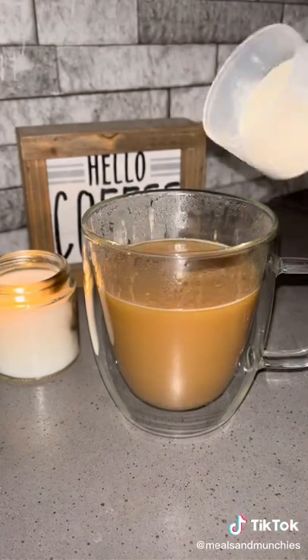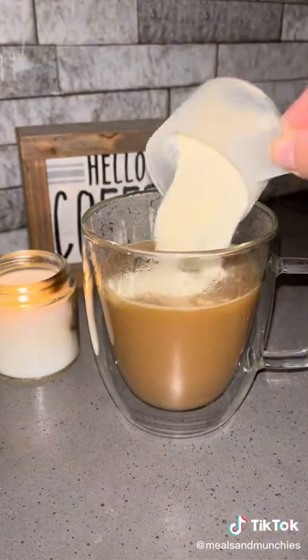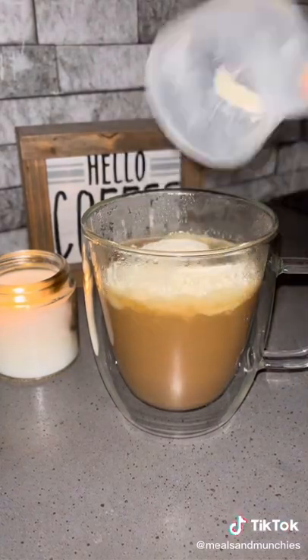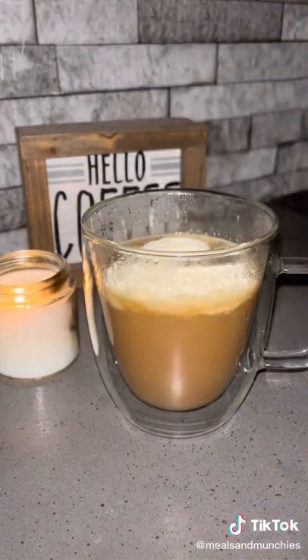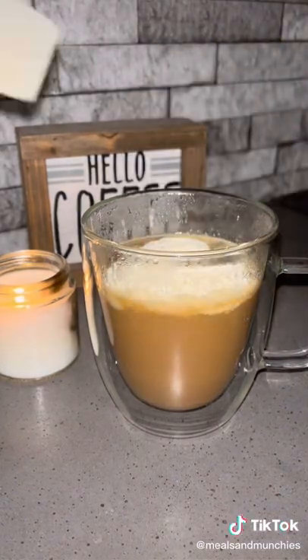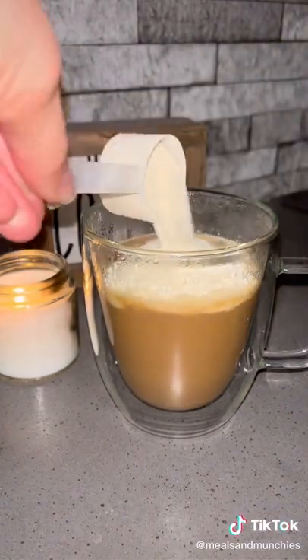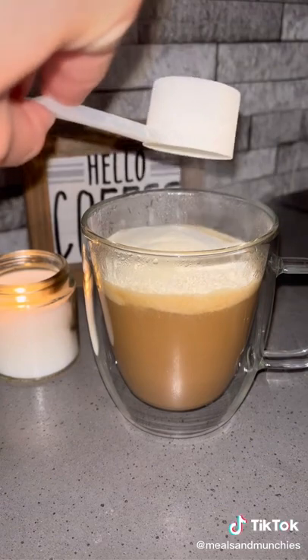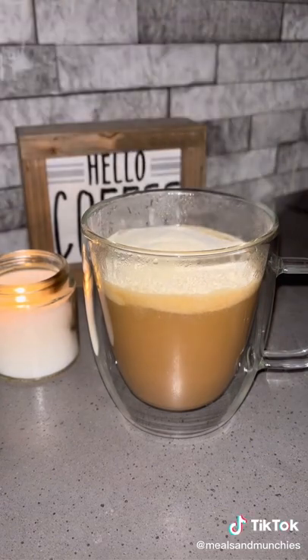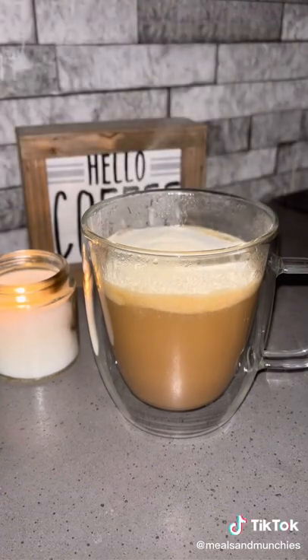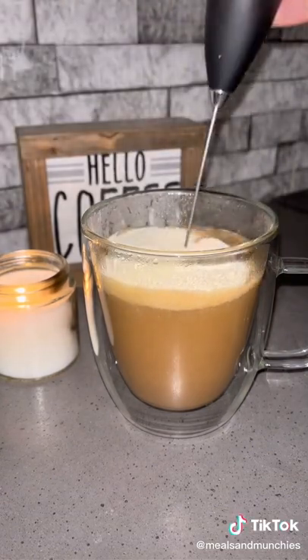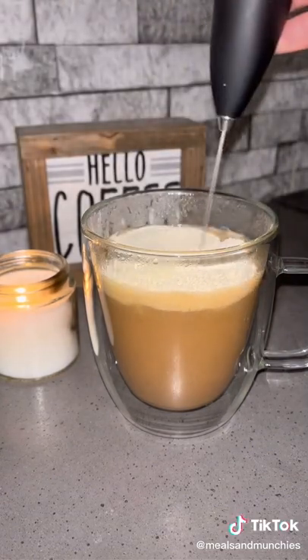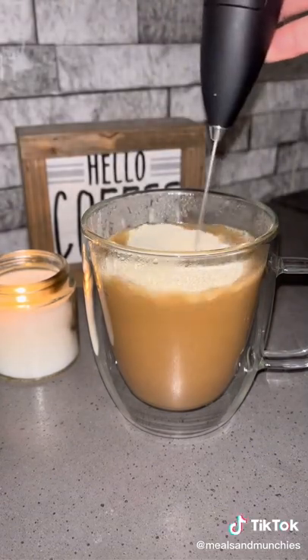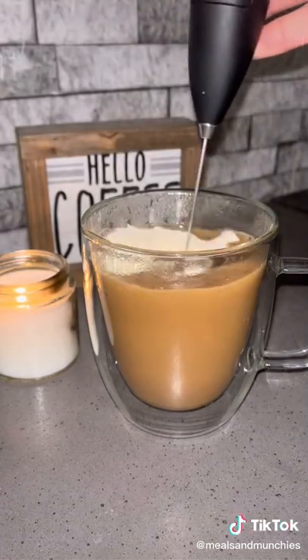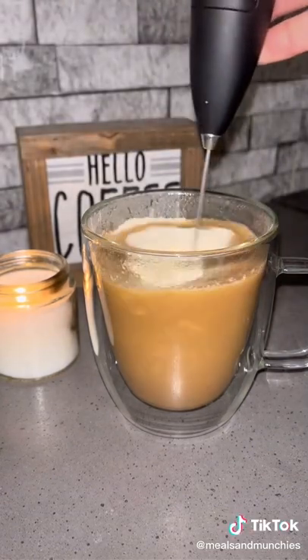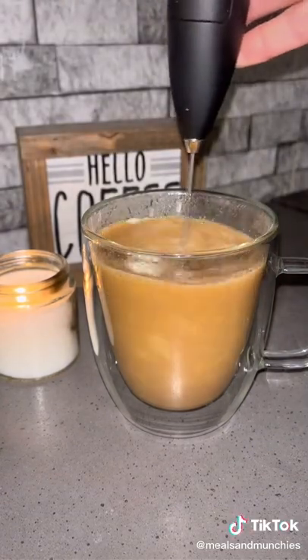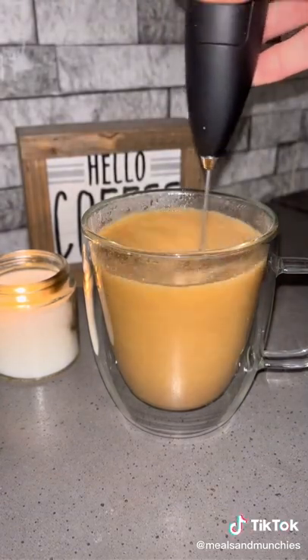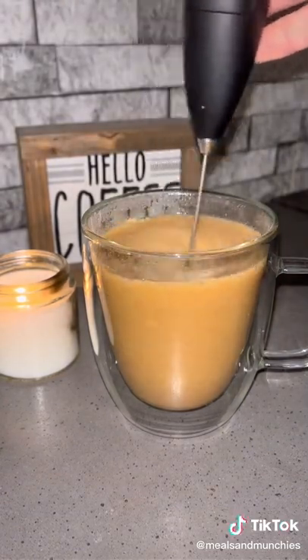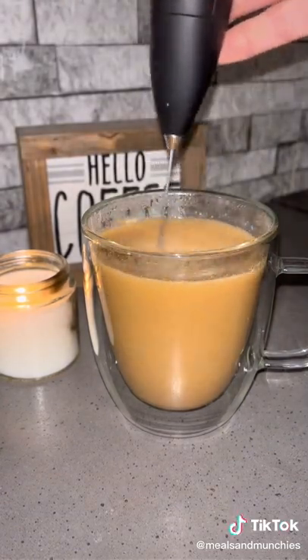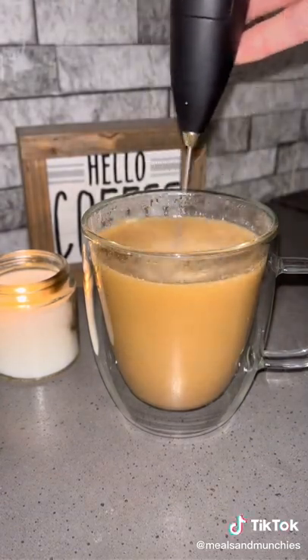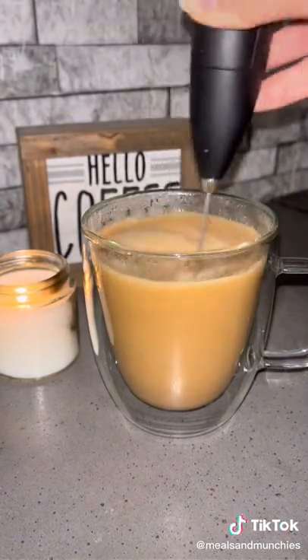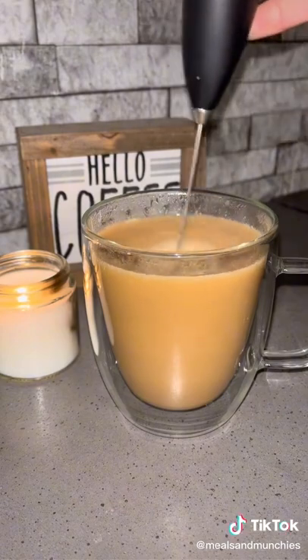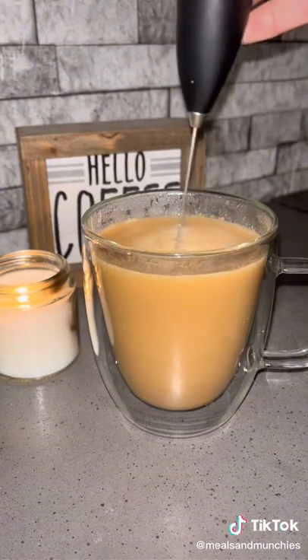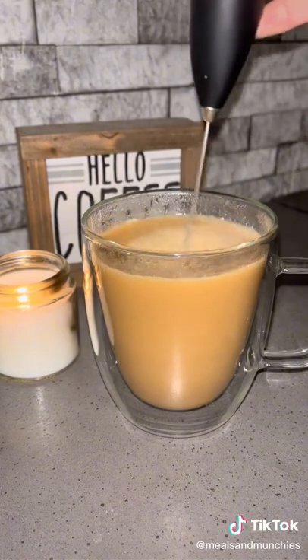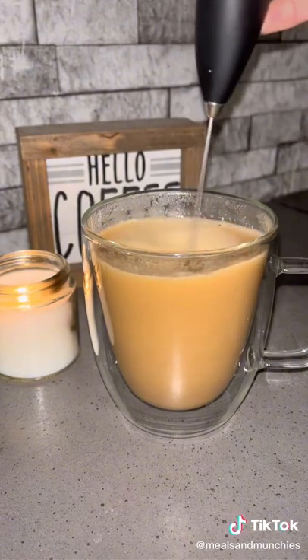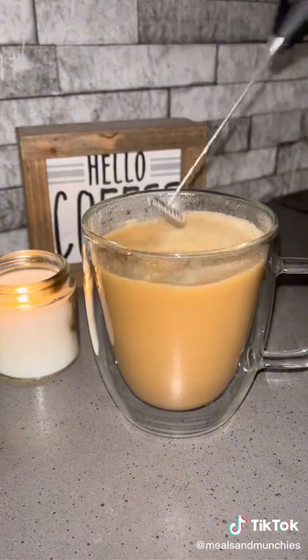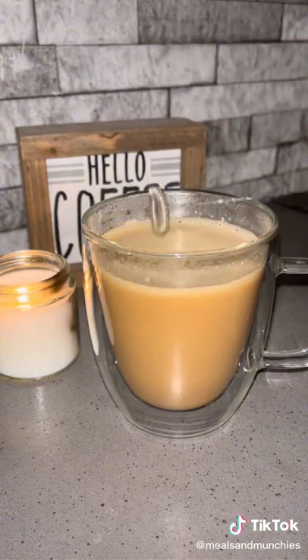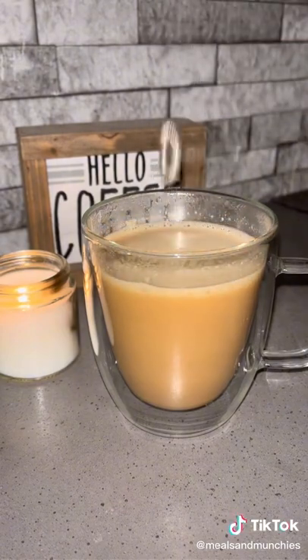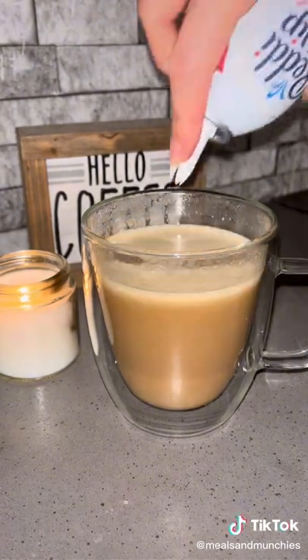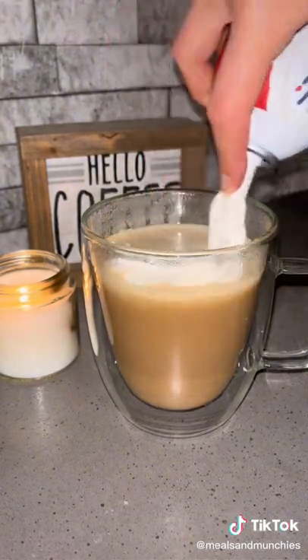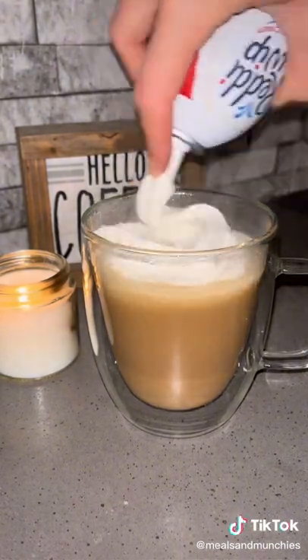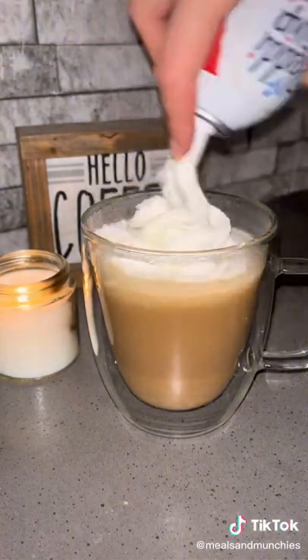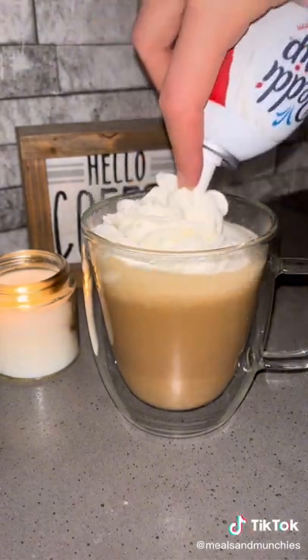Next, you'll add a half scoop of vanilla ice cream meal replacement protein and one scoop of French vanilla collagen. I found this little frother on Amazon — it's linked for you guys at mealsandmunchies.com, and my protein and collagen are also at mealsandmunchies.com.